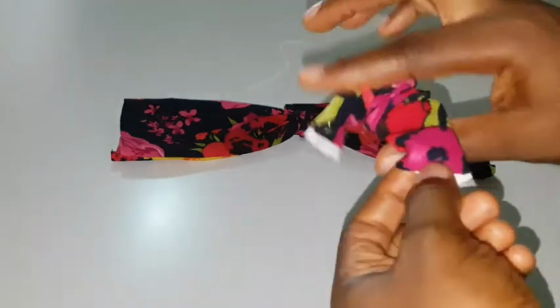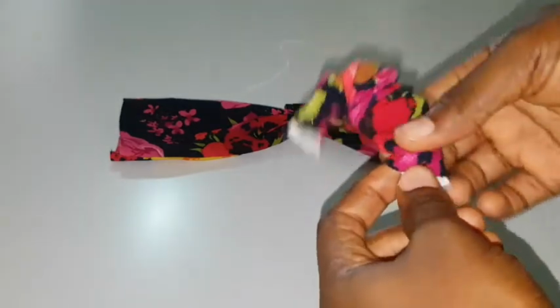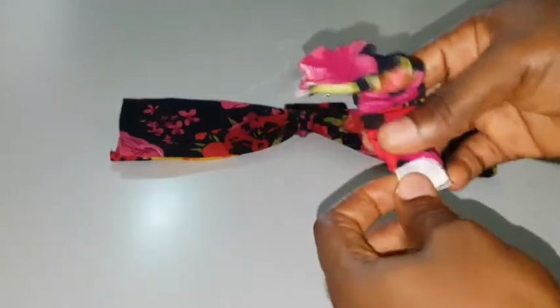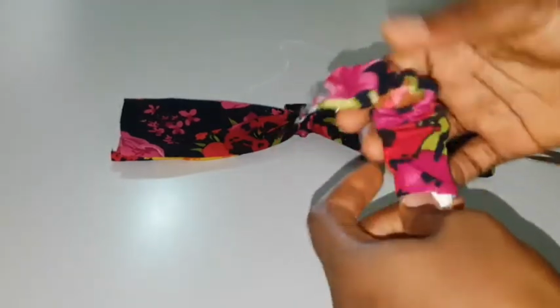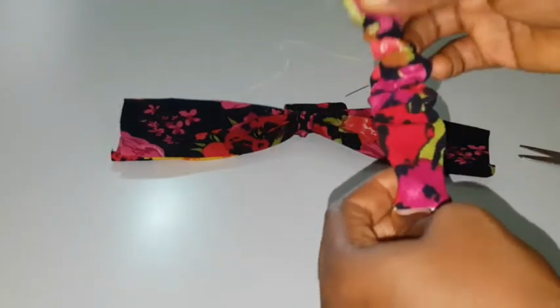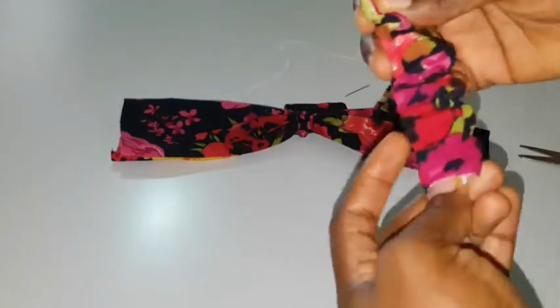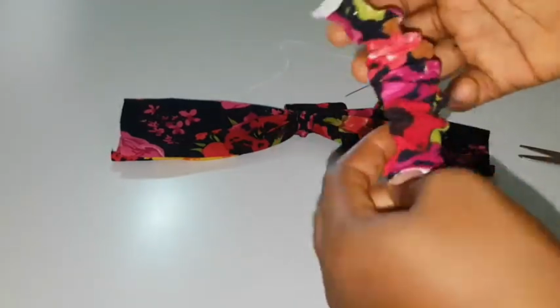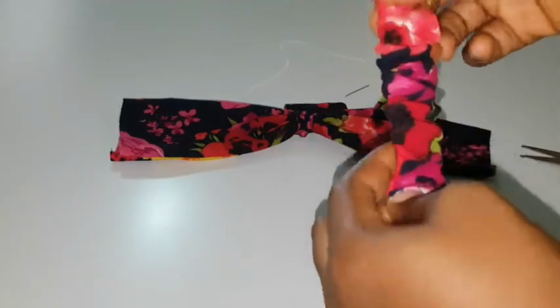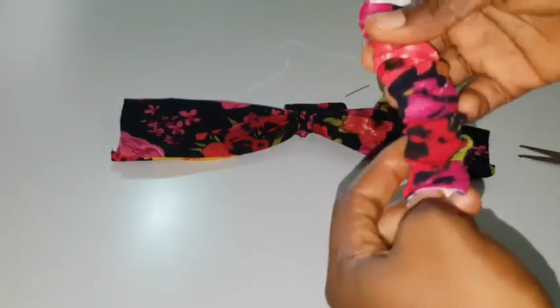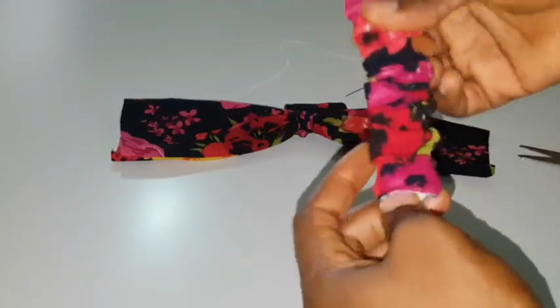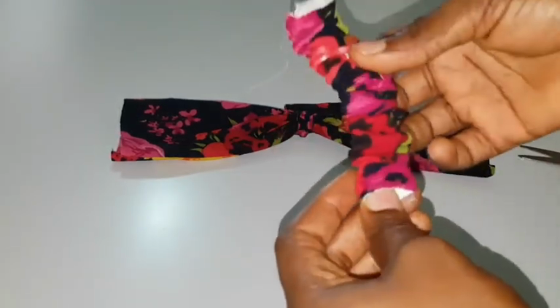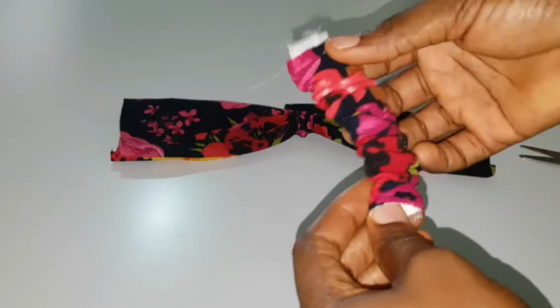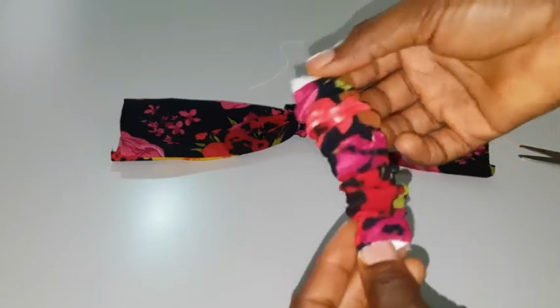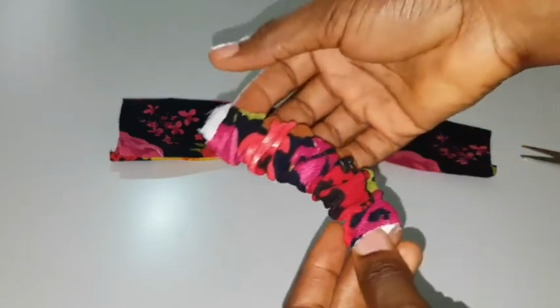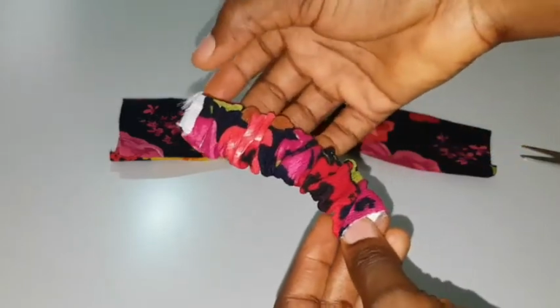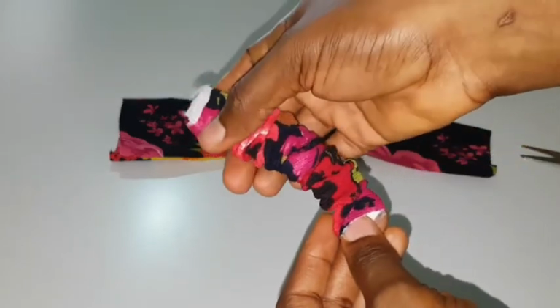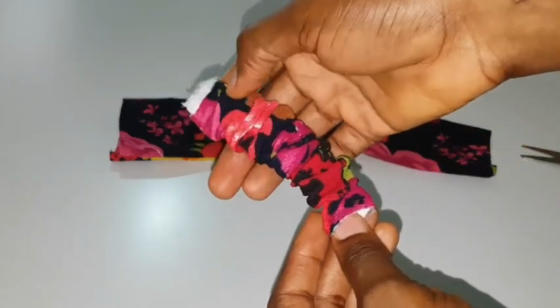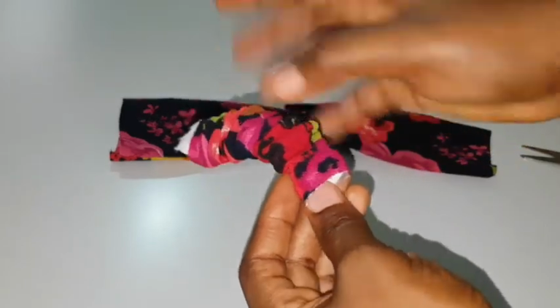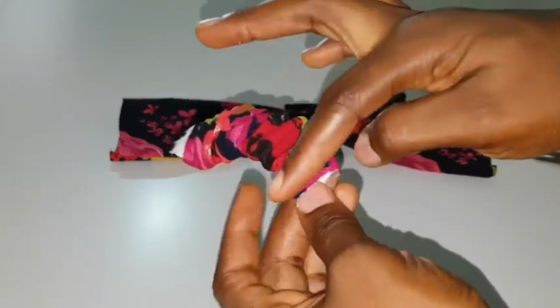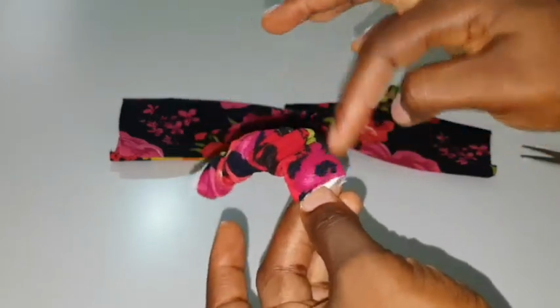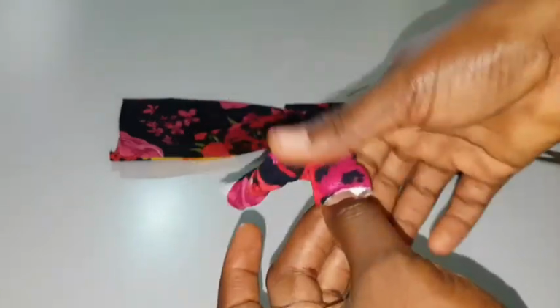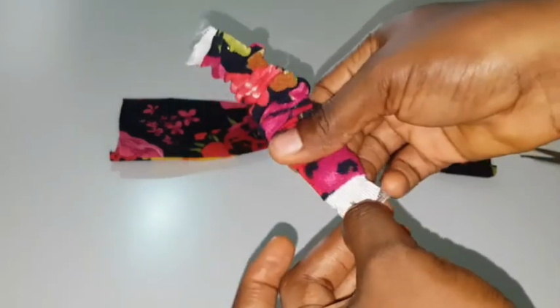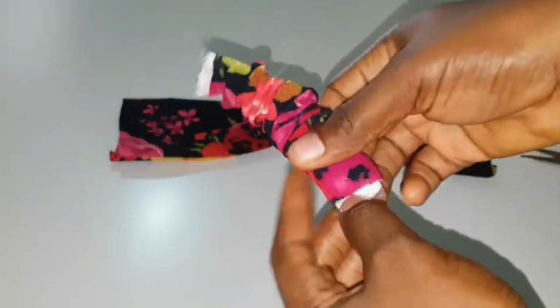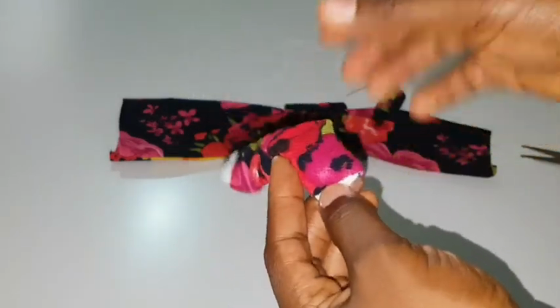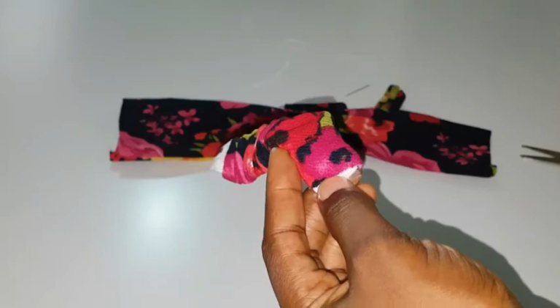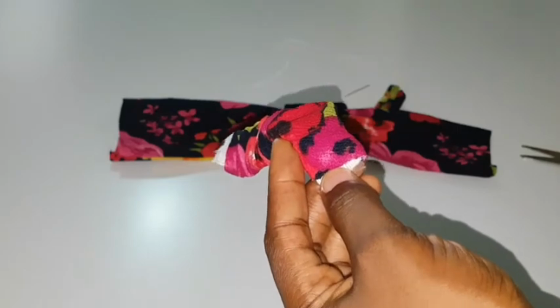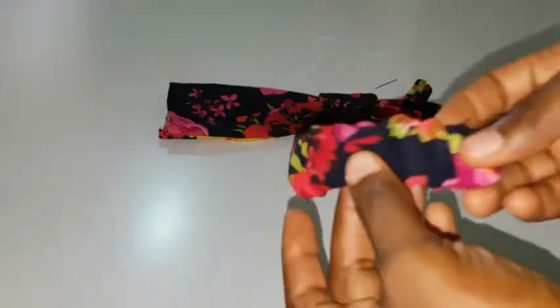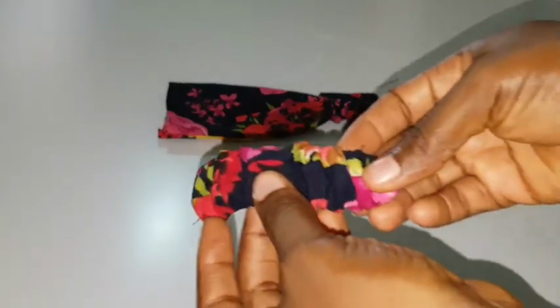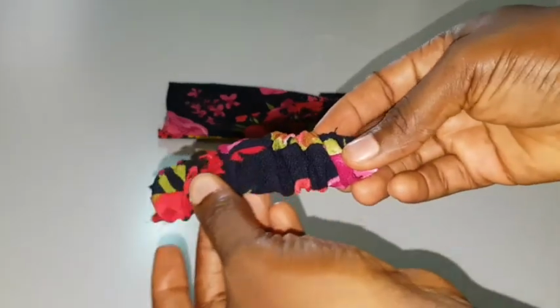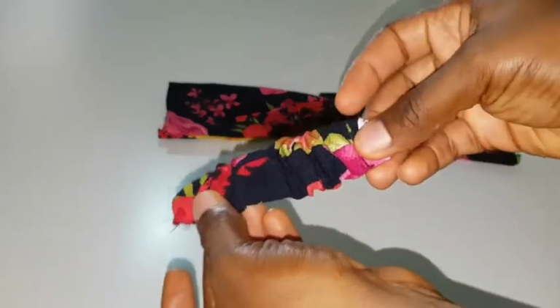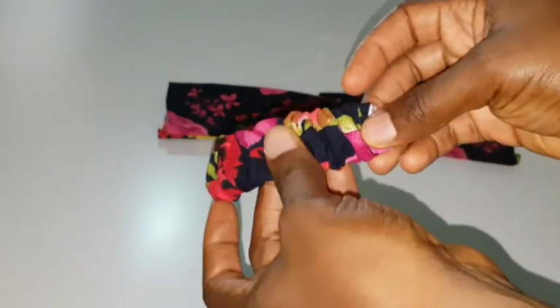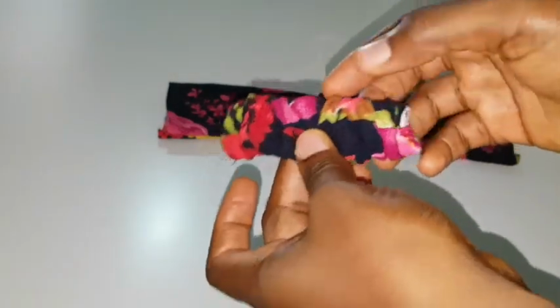Now that it's out, it should look something like this. I'm going to use my machine to sew both edges down. I have sewed it now.